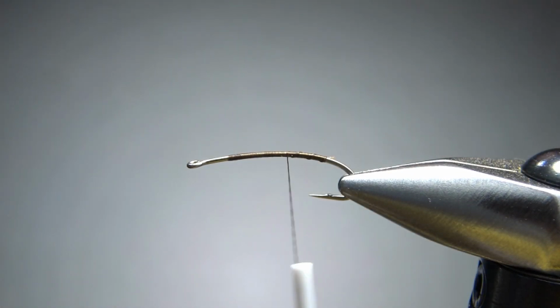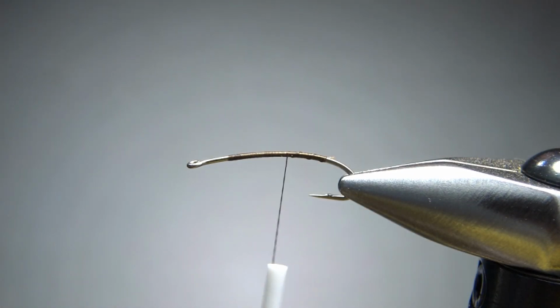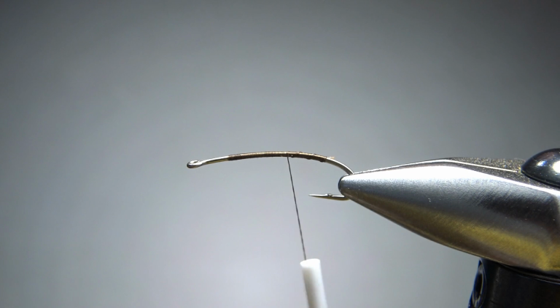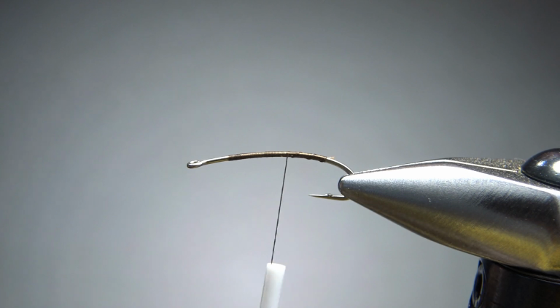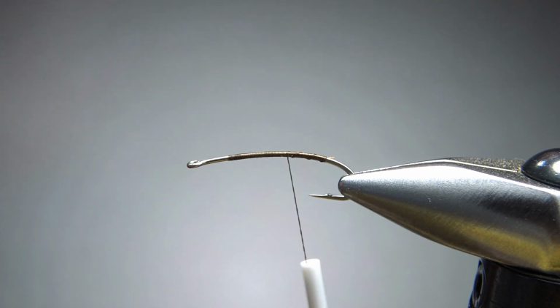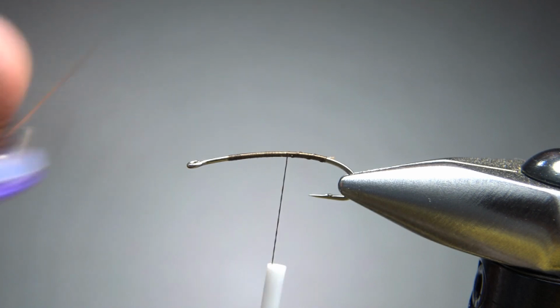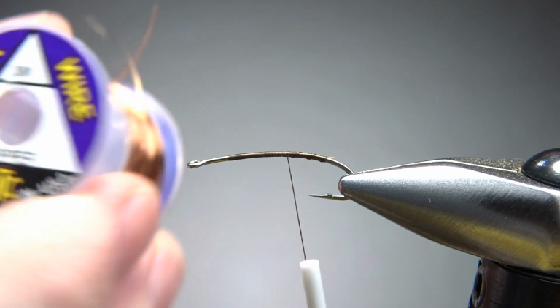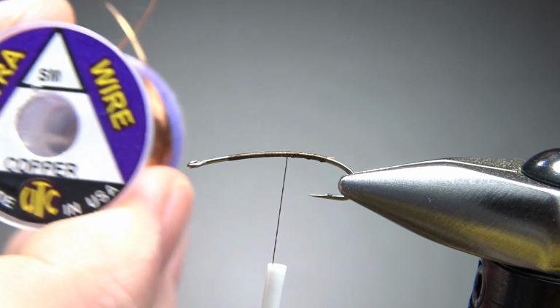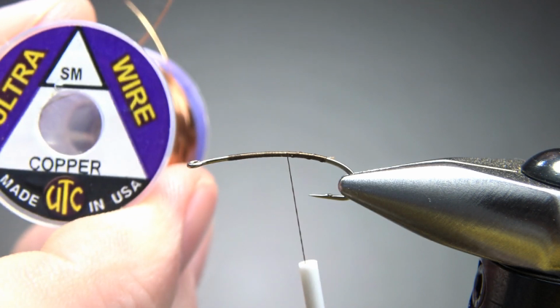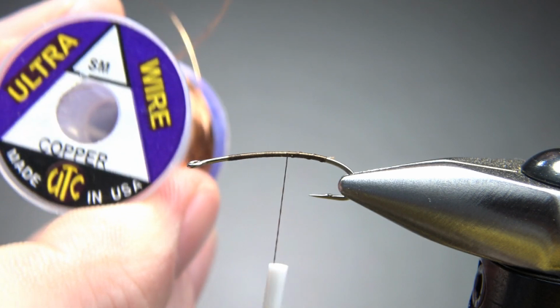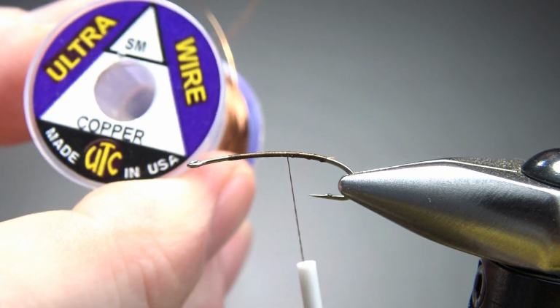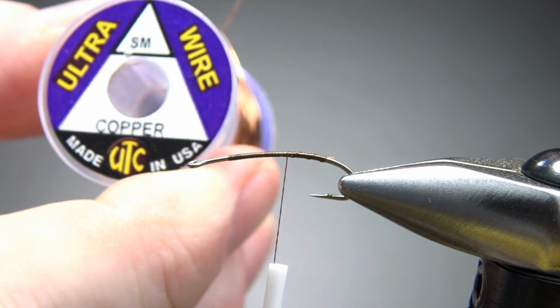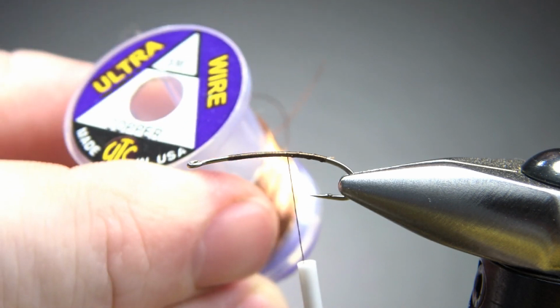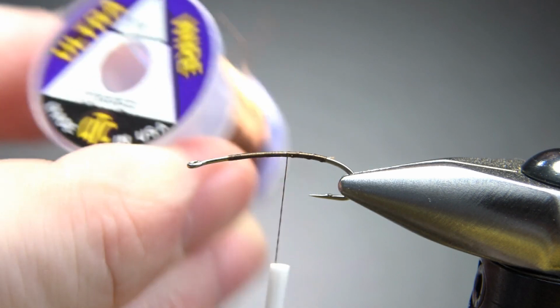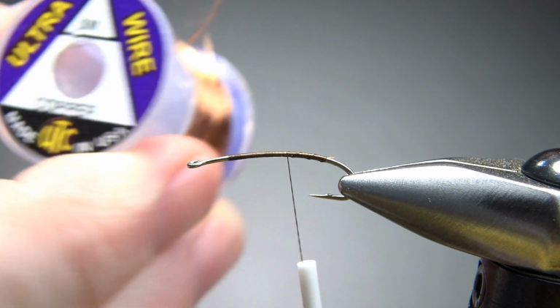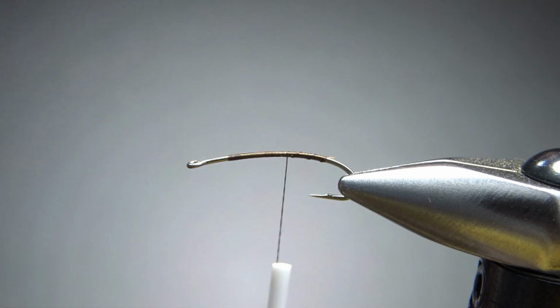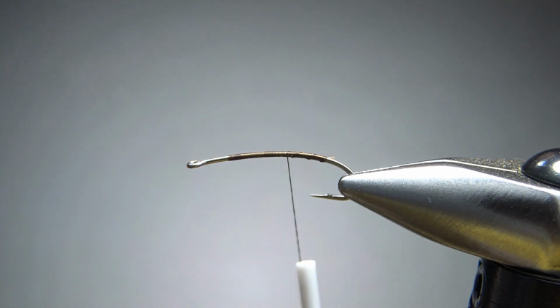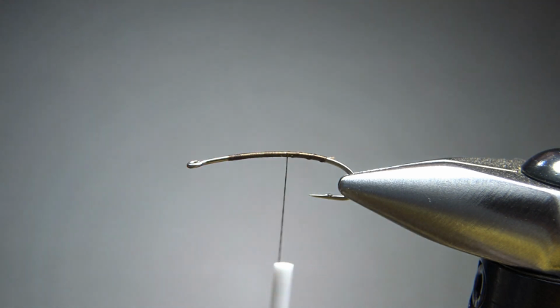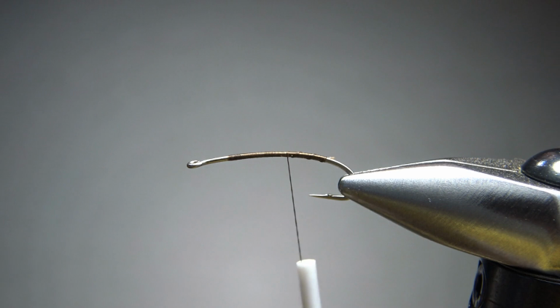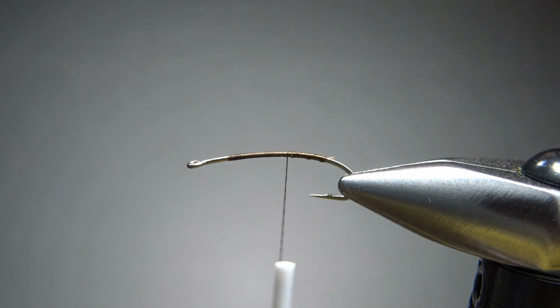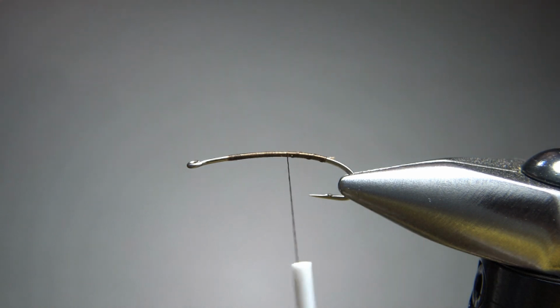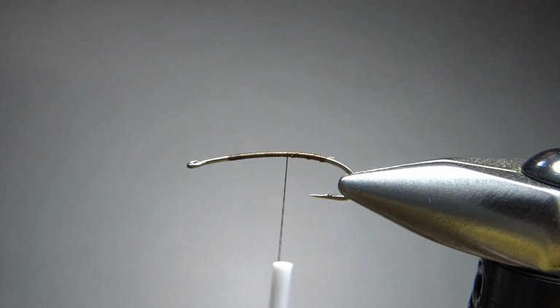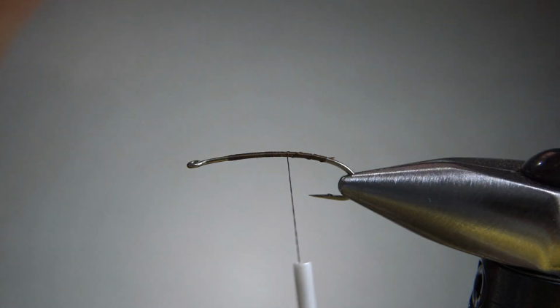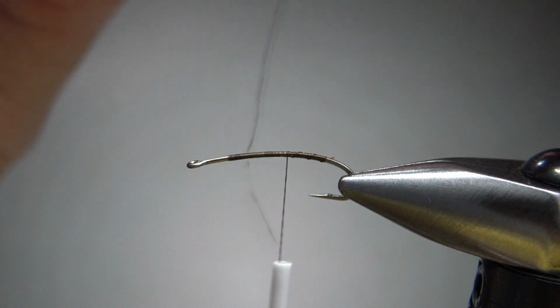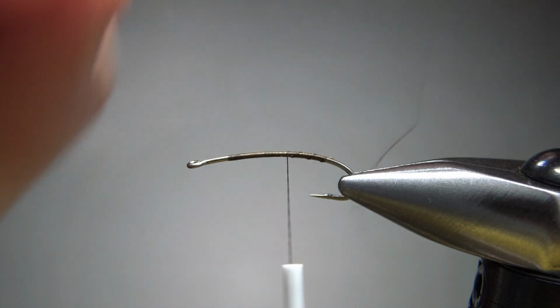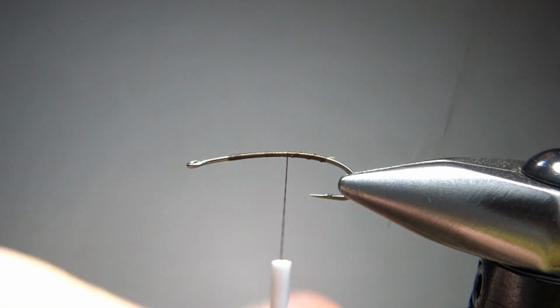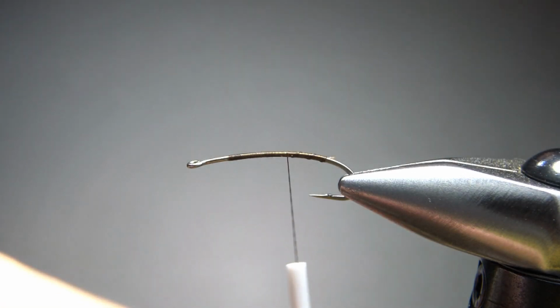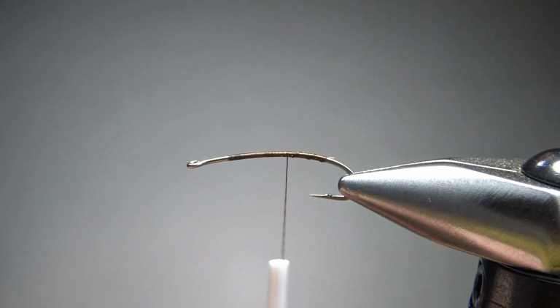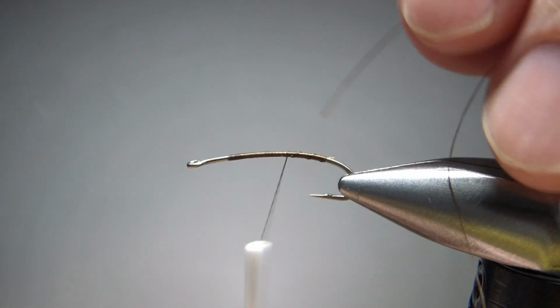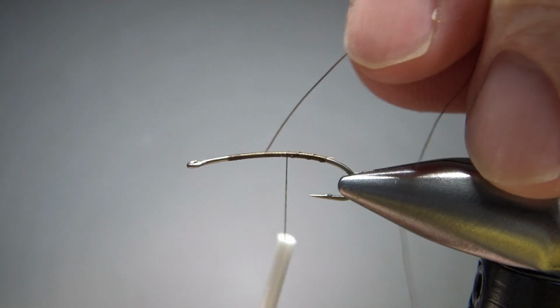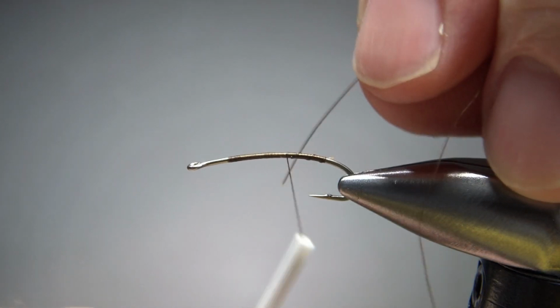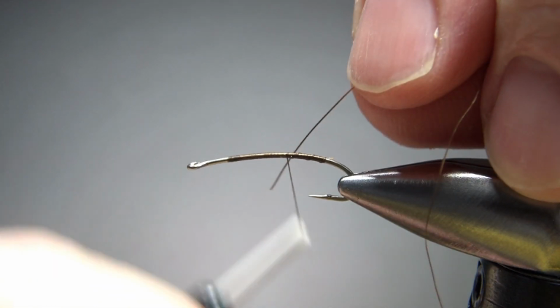We are going to put a rib on this — UTC wire, copper in a size small. Let's get this caught in right up here.